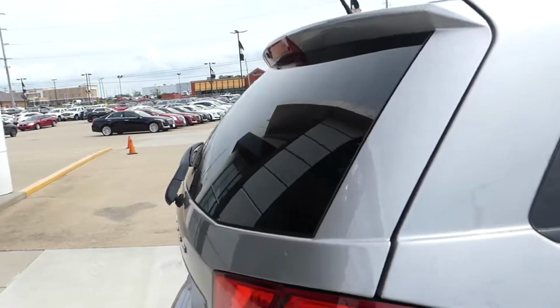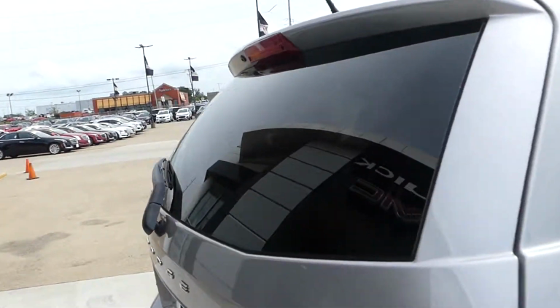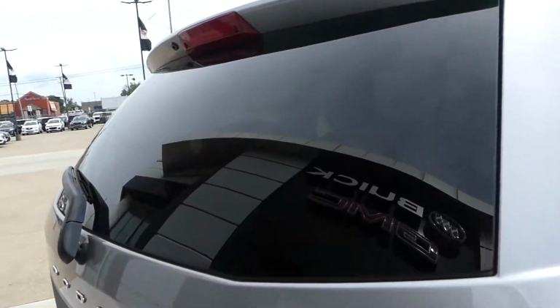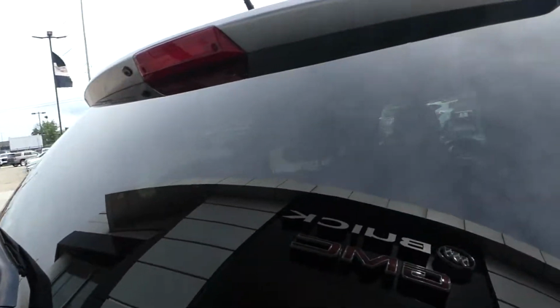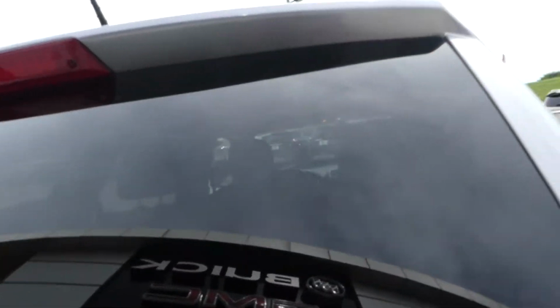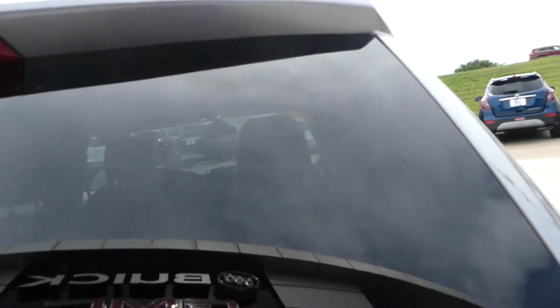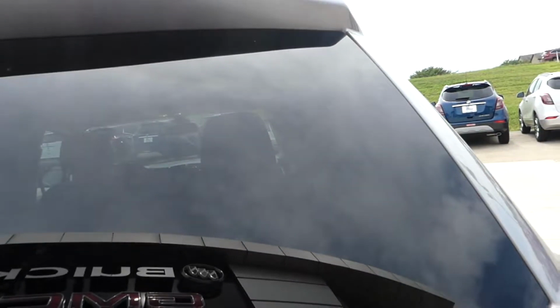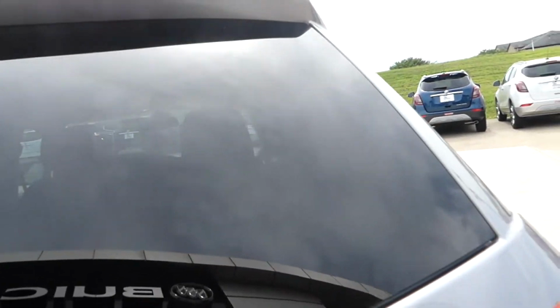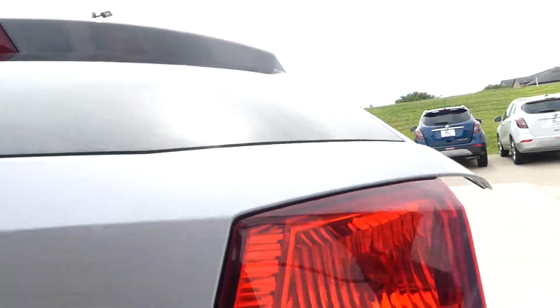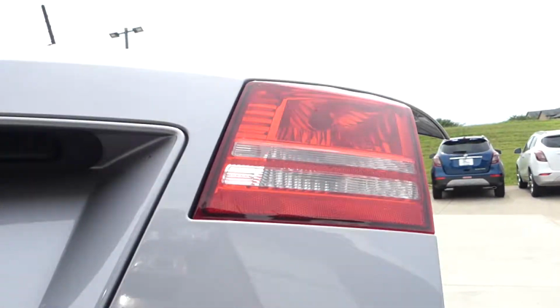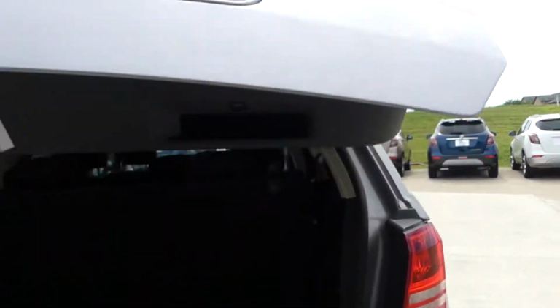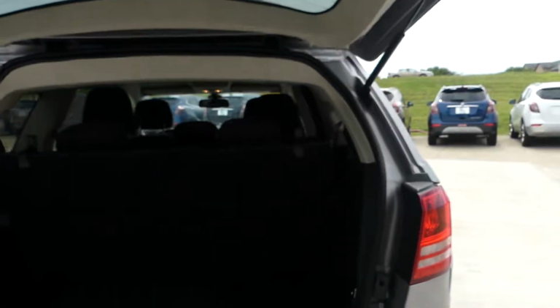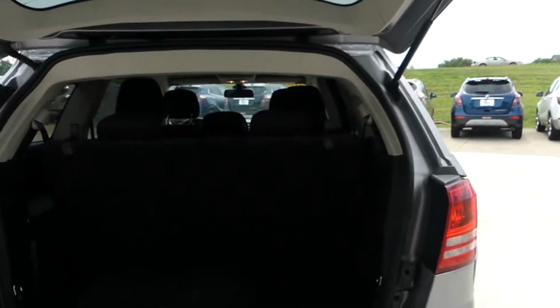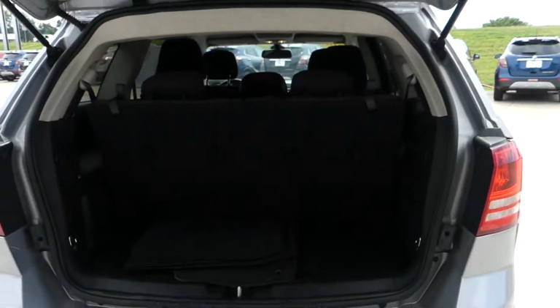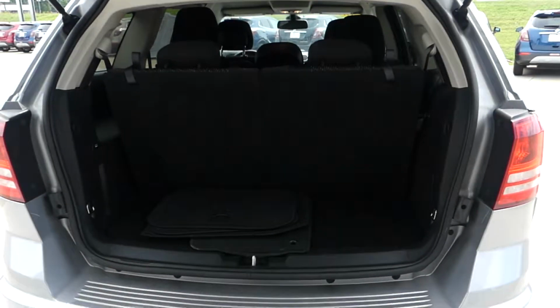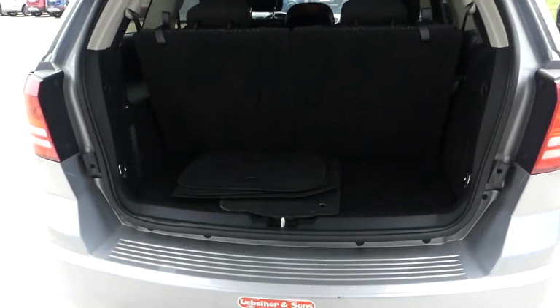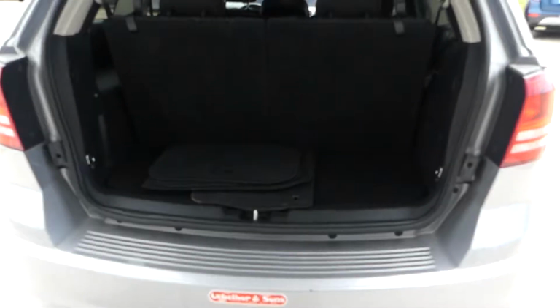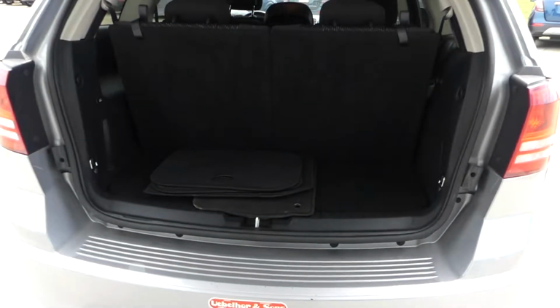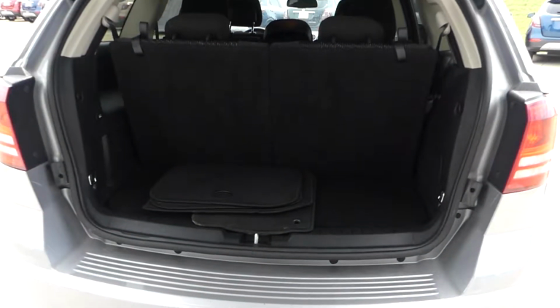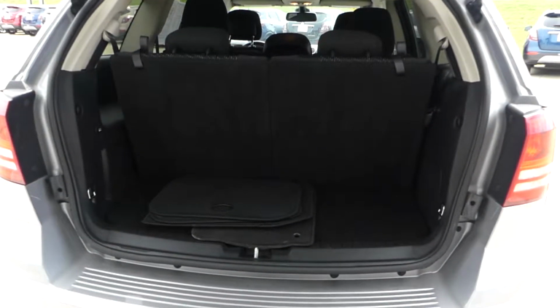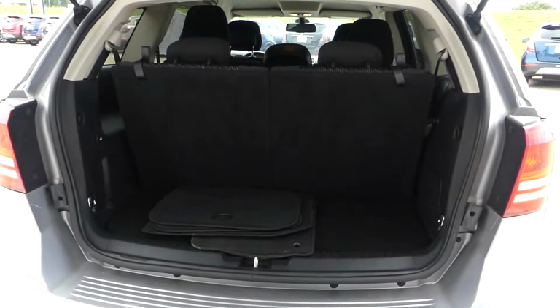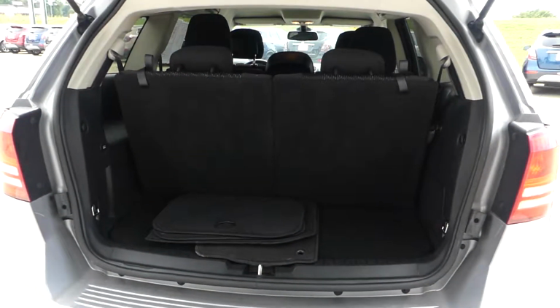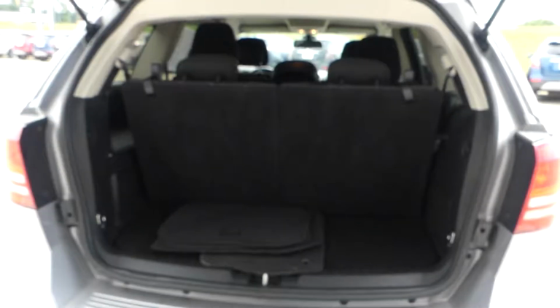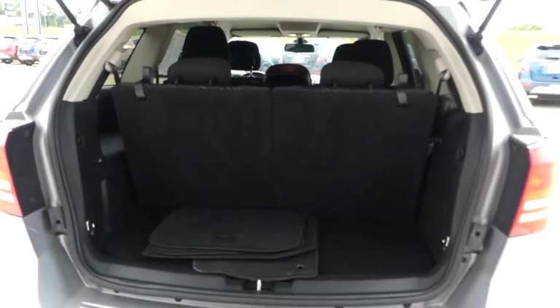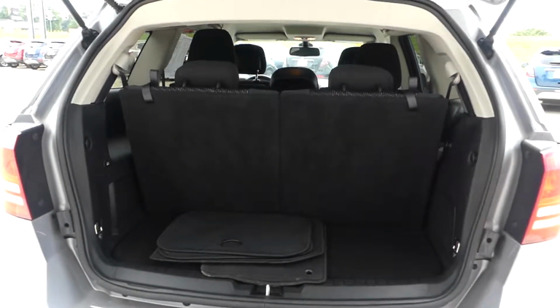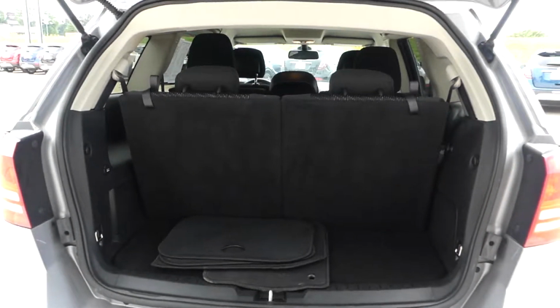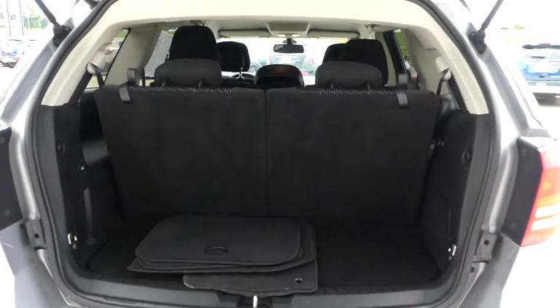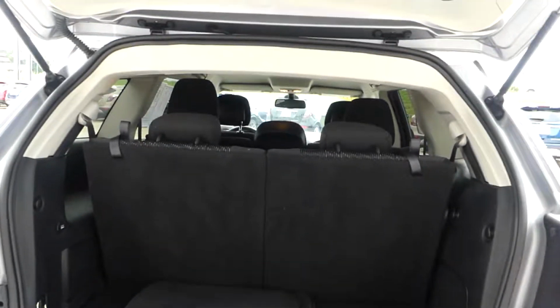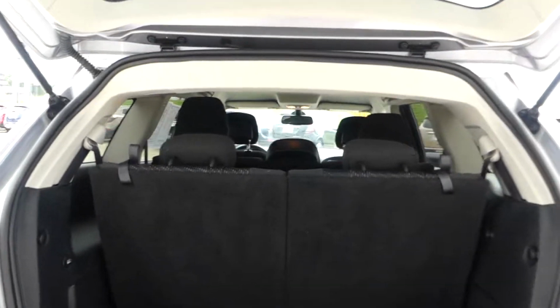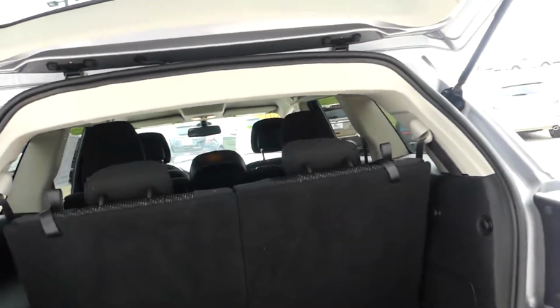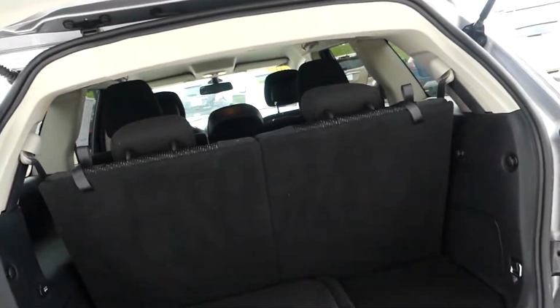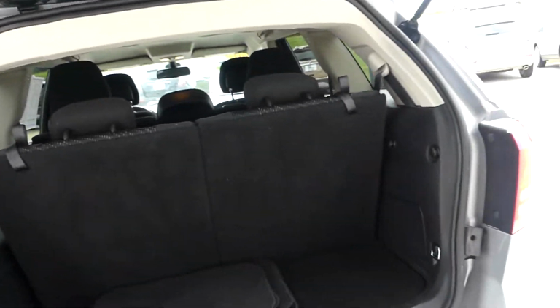Rear features include a backup camera with display, and a large and spacious rear cargo area with a split bench third row that folds down for extra space, as well as a second row that folds down for even more added space.